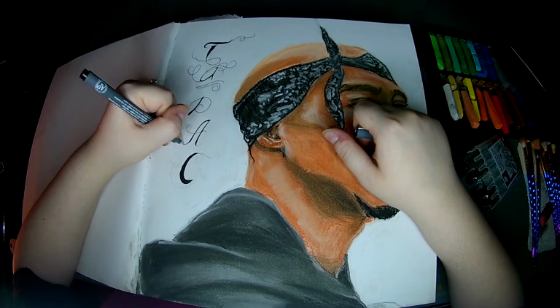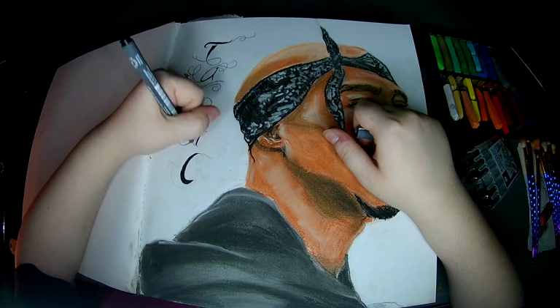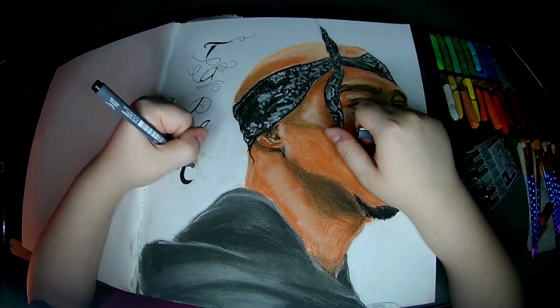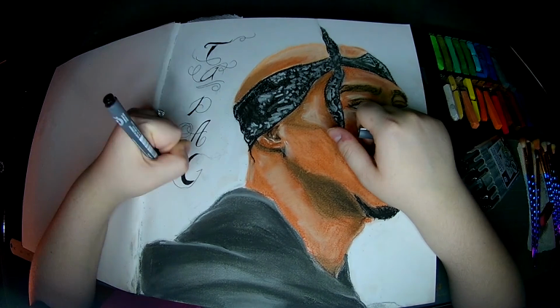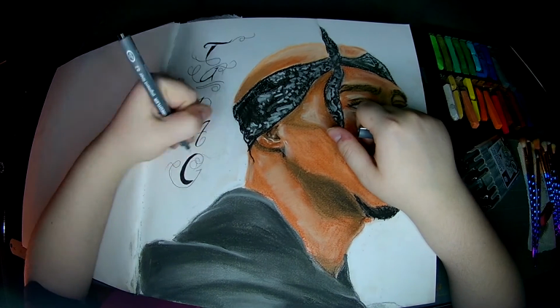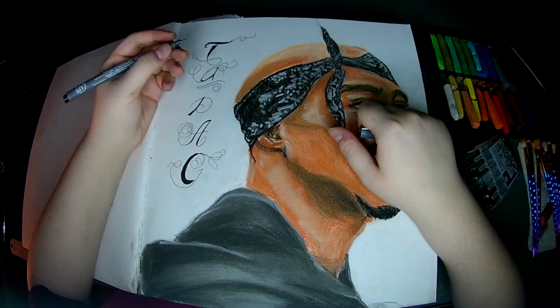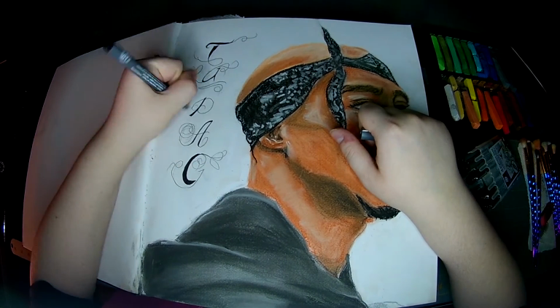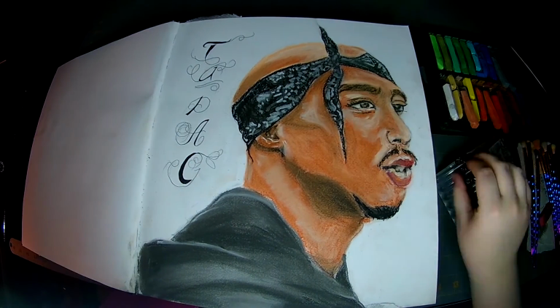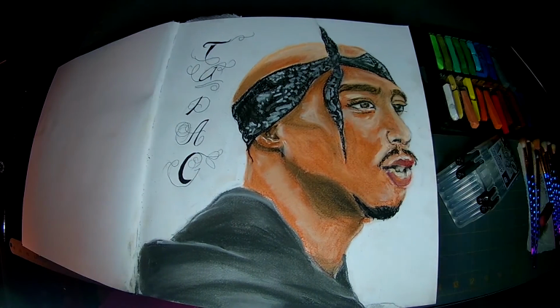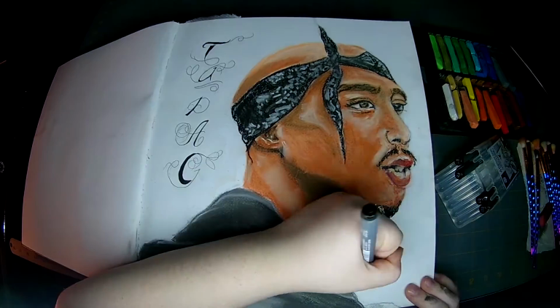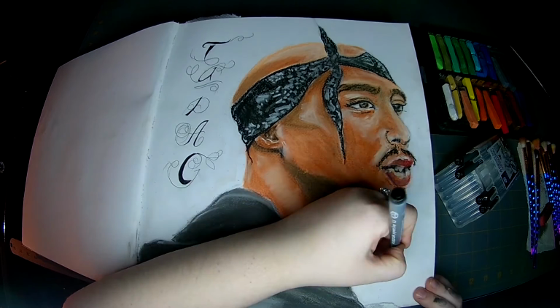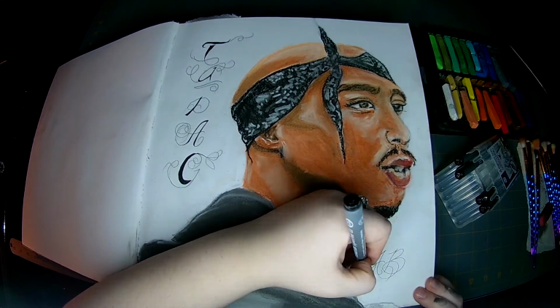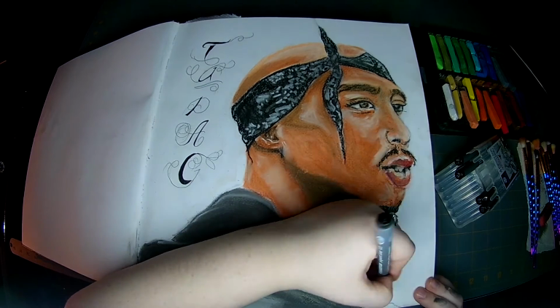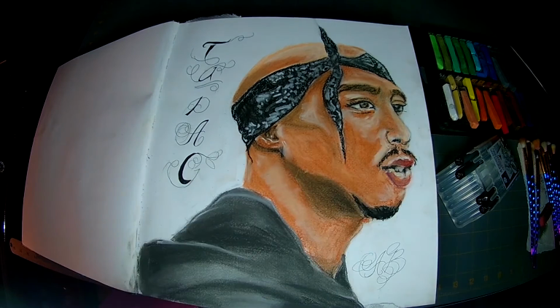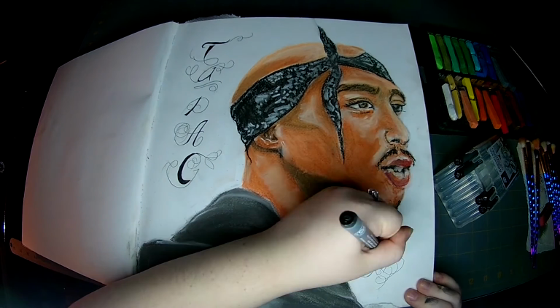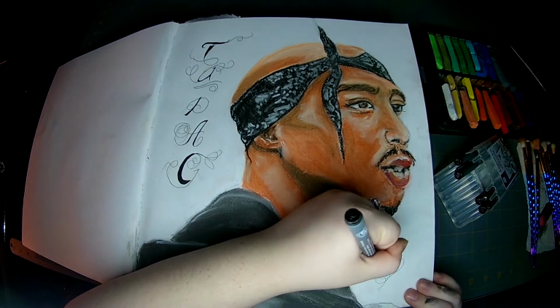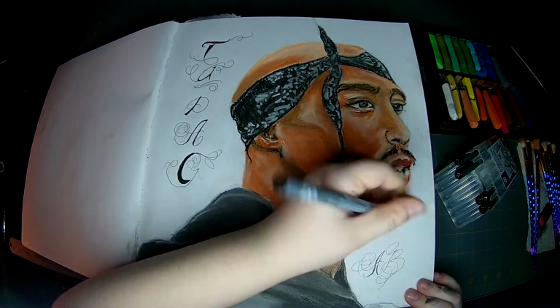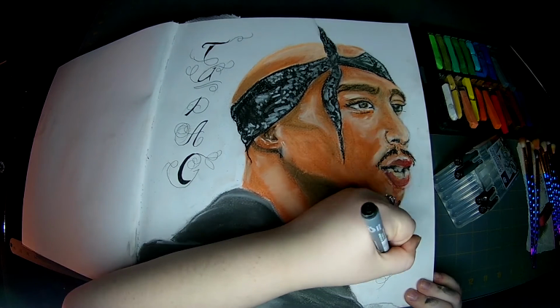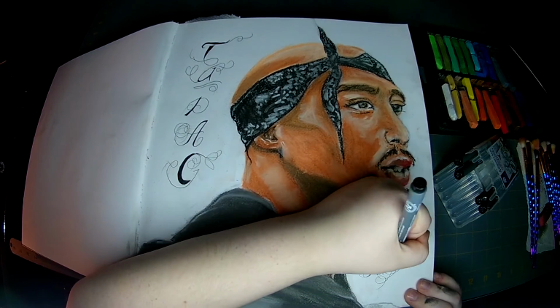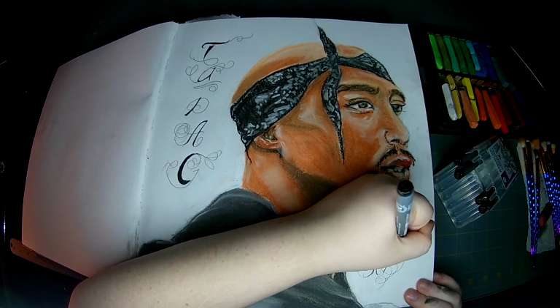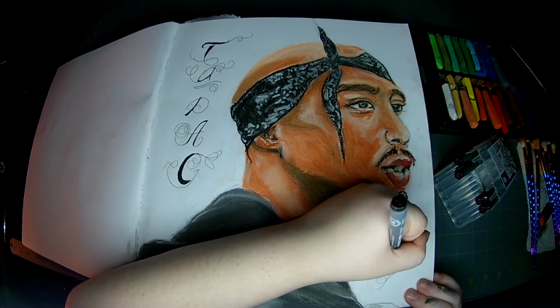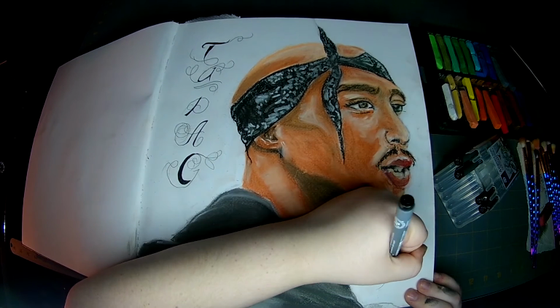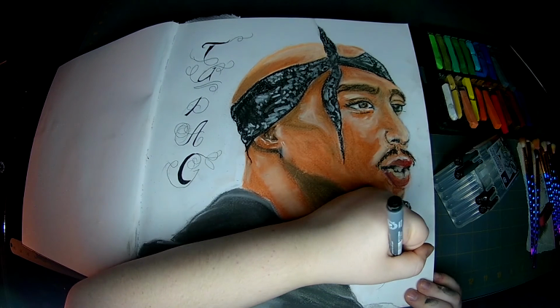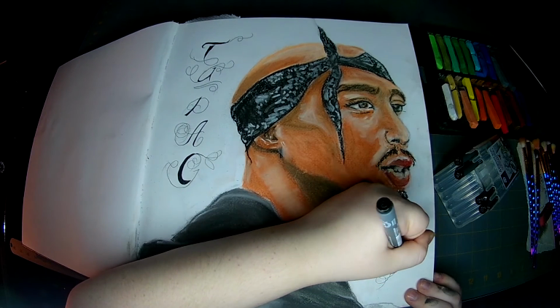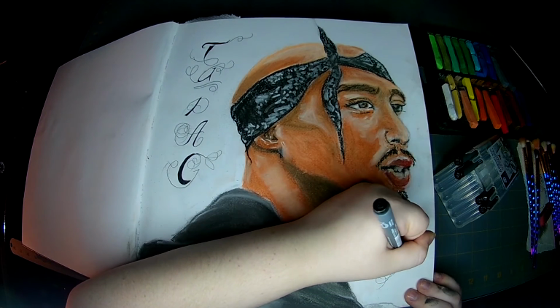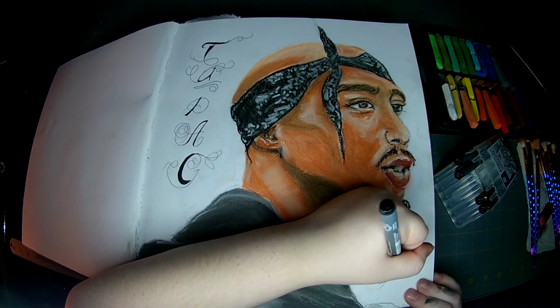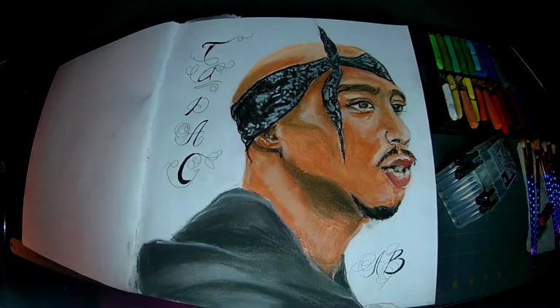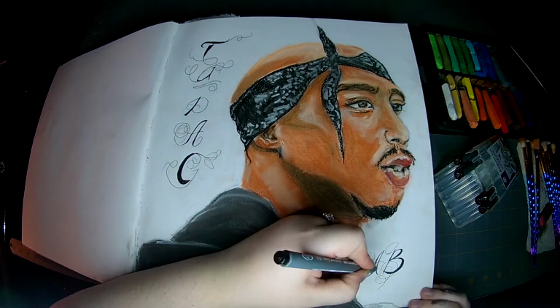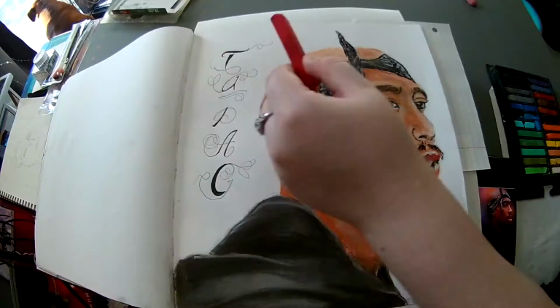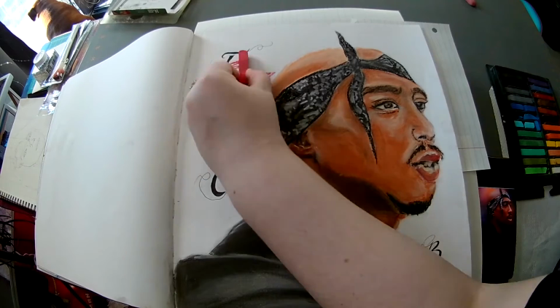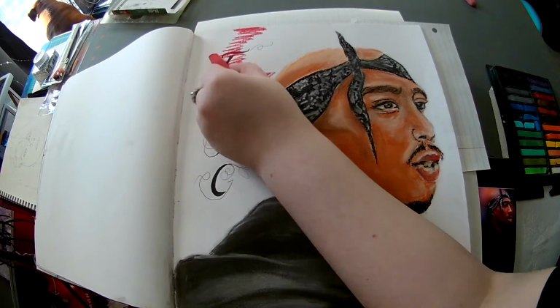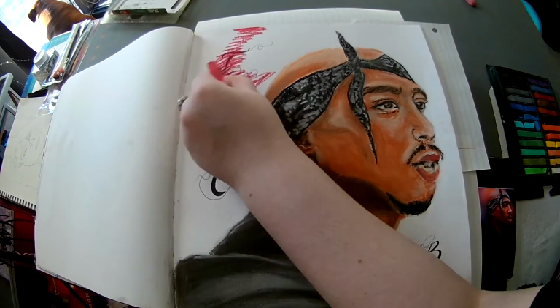Signature time! I made it look a little fancier this time.